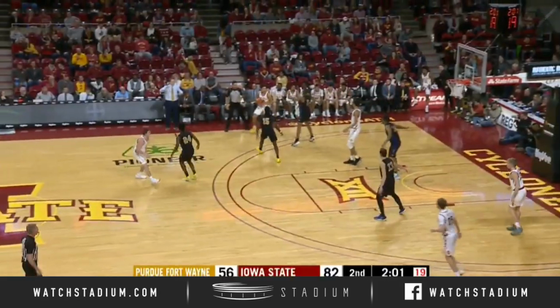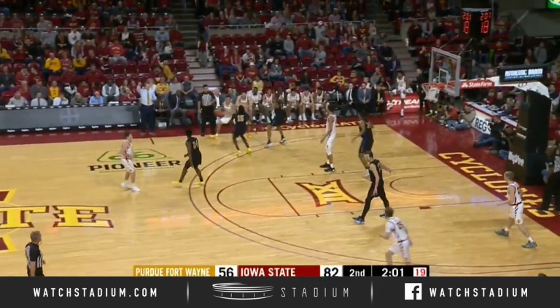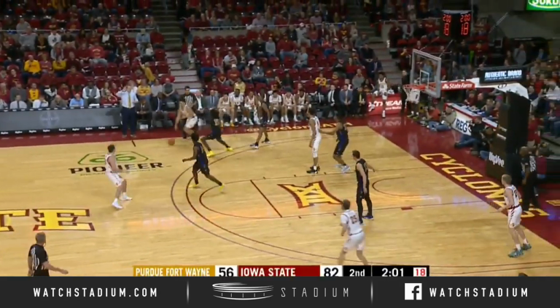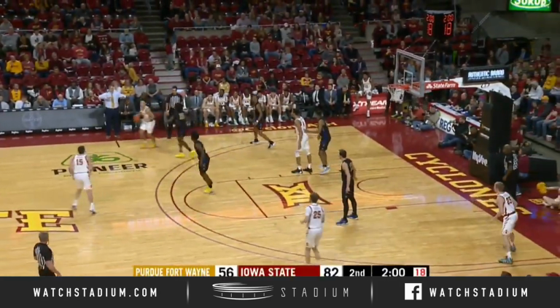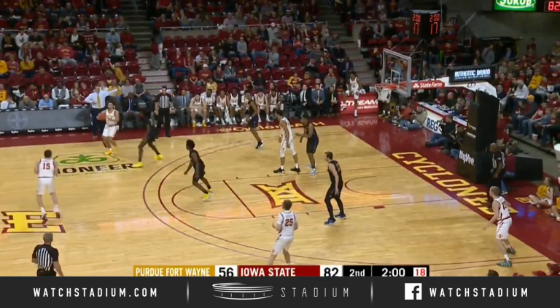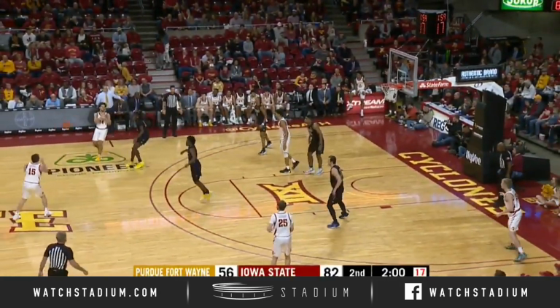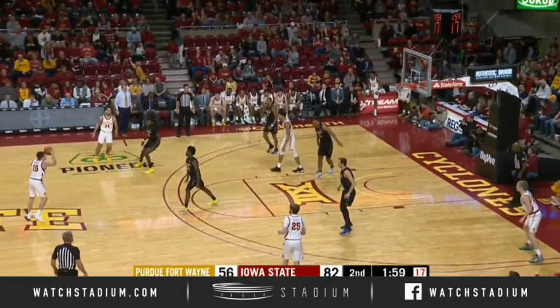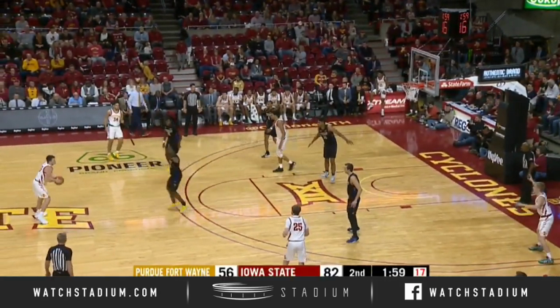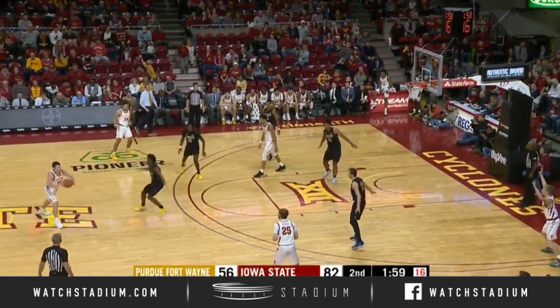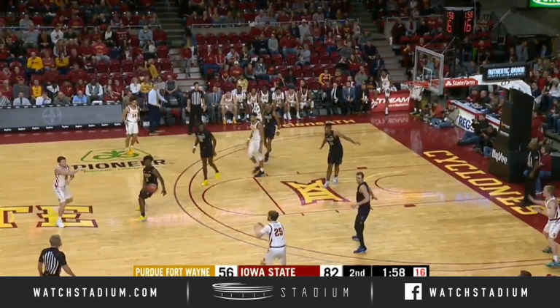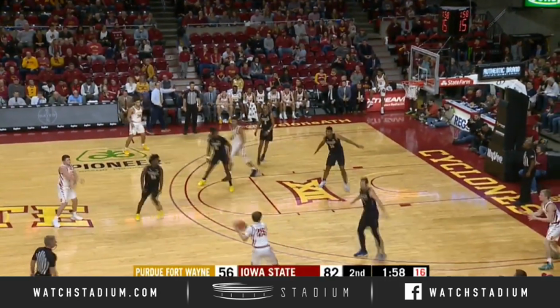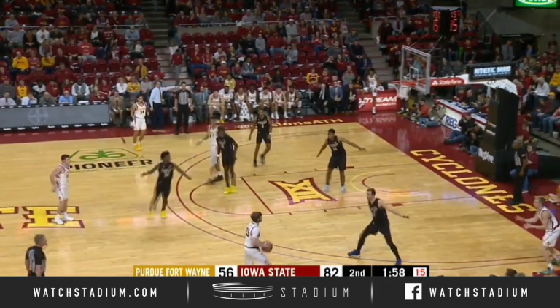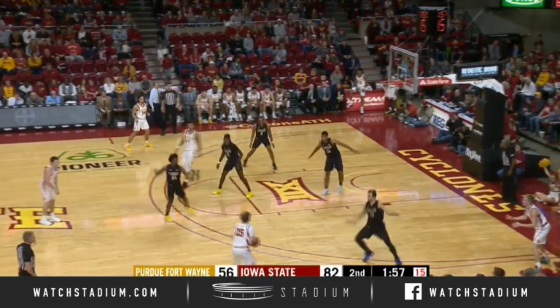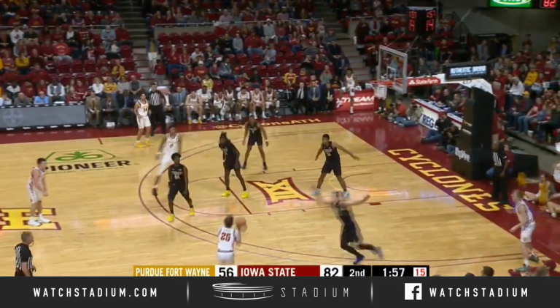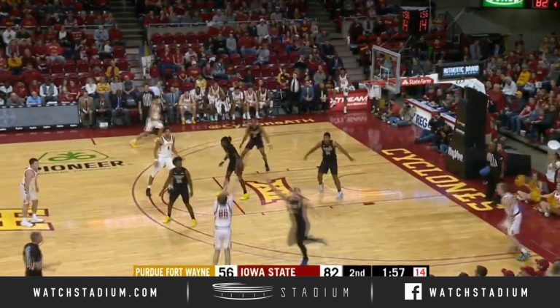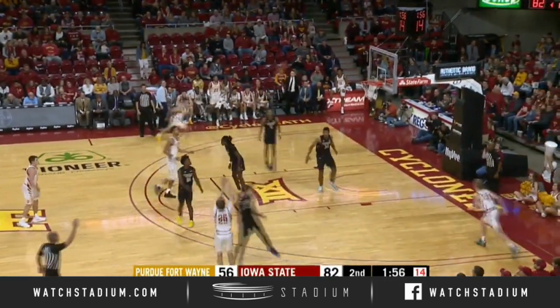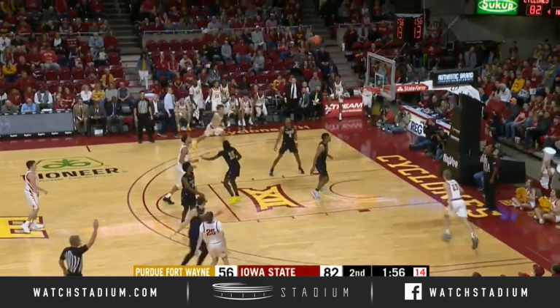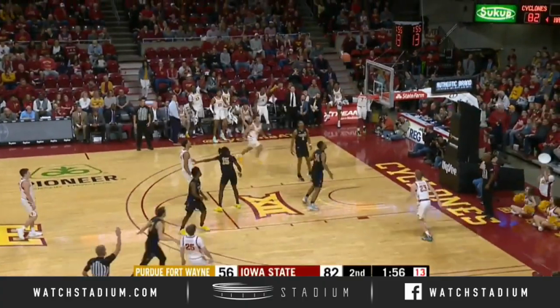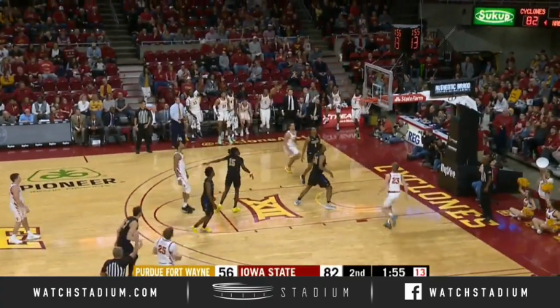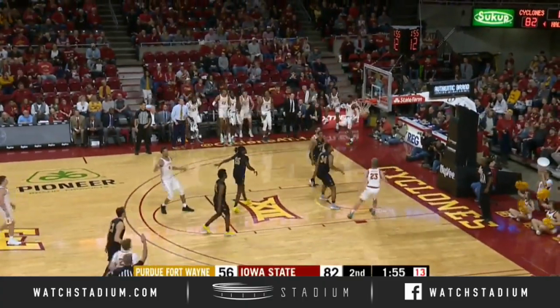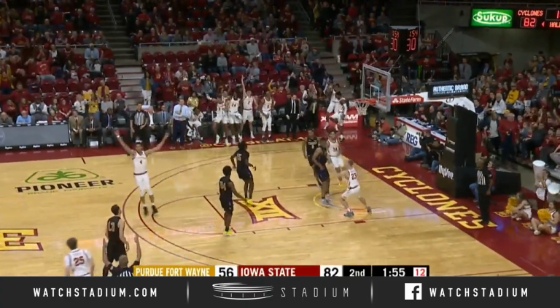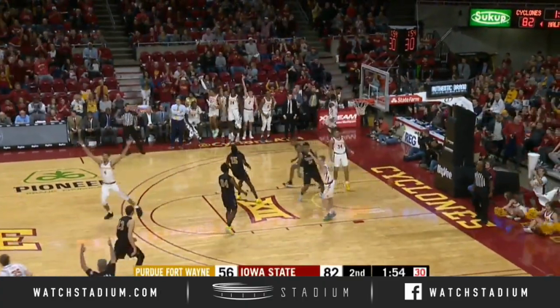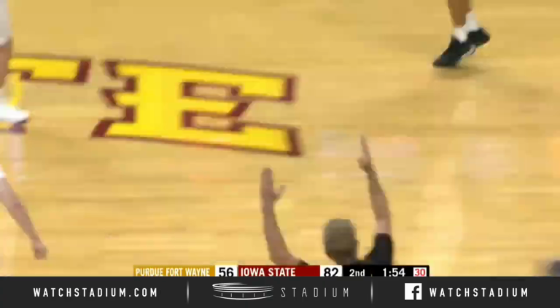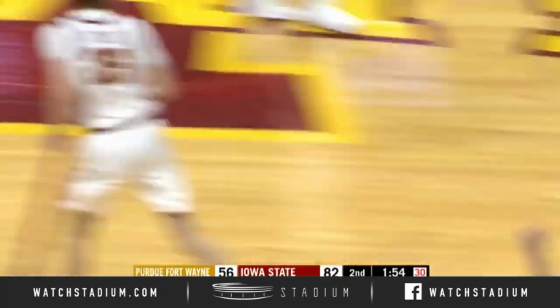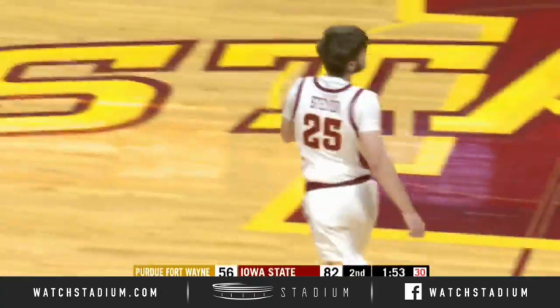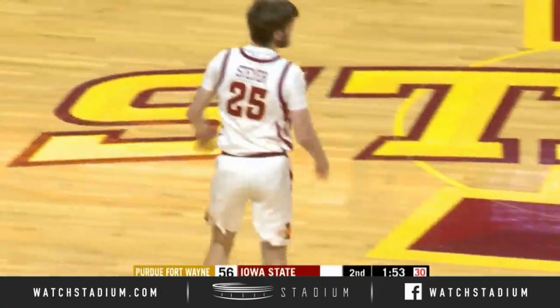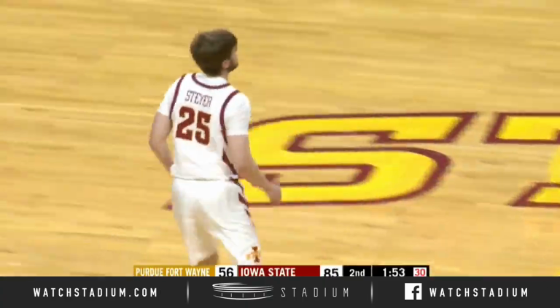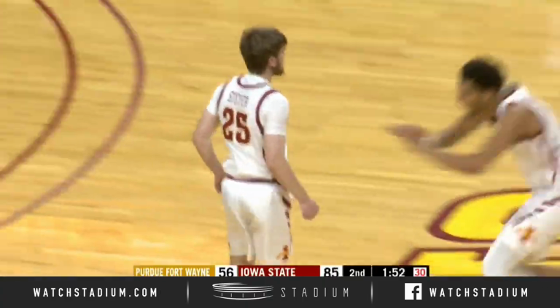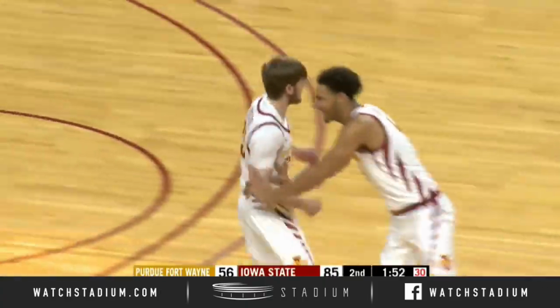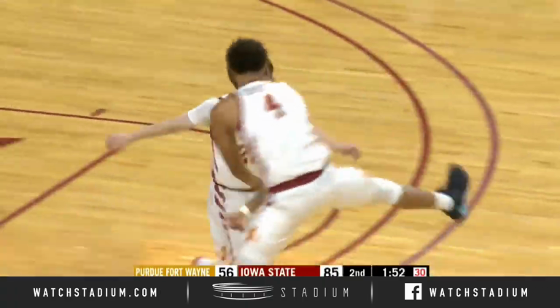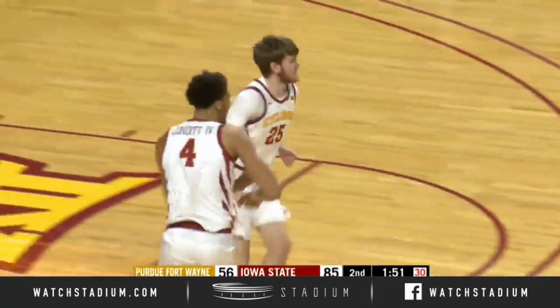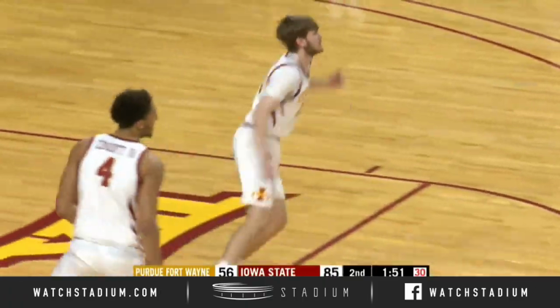Off to the left wing Jenkins. Back out. Booth reverses it to Steyer — he's going to launch a deep three. Yes! Eric Steyer from downtown.